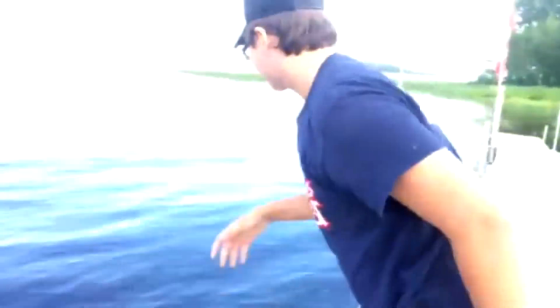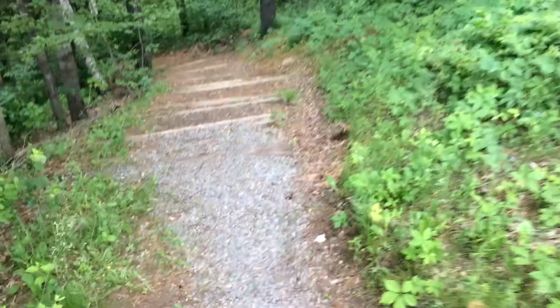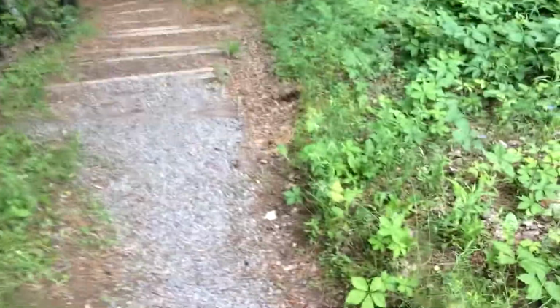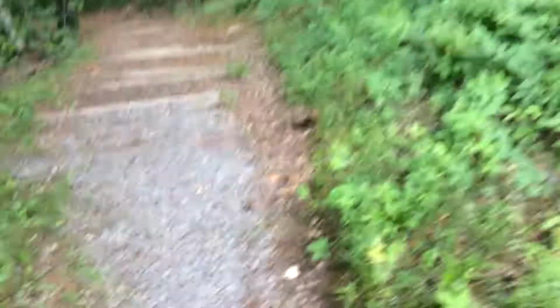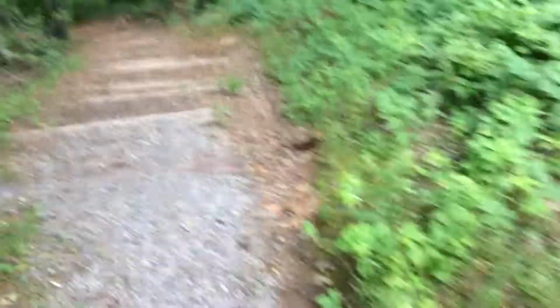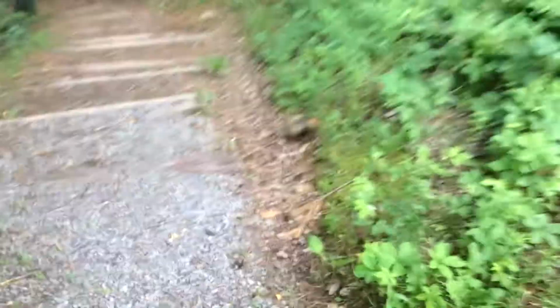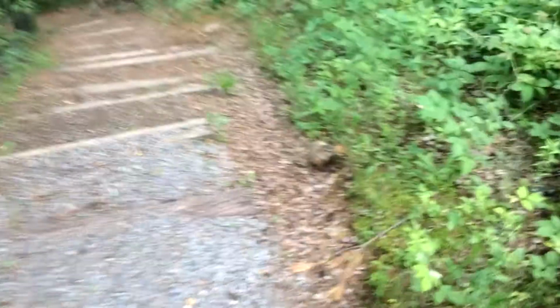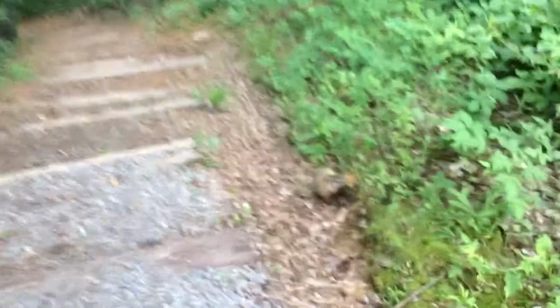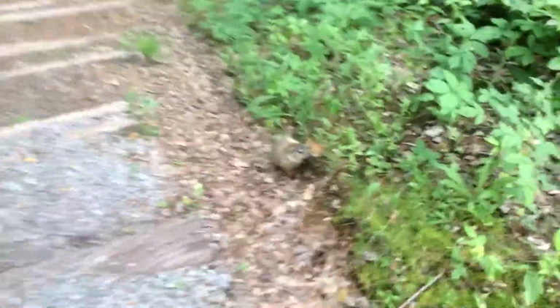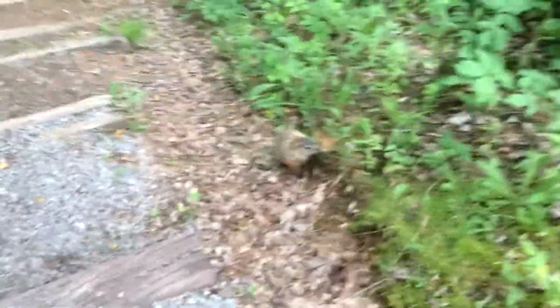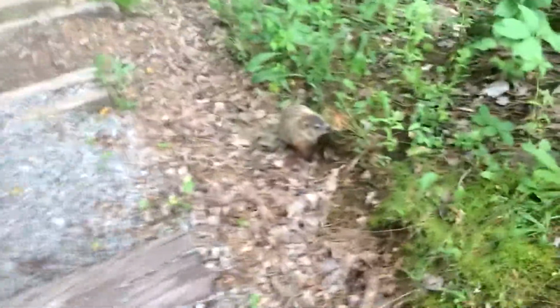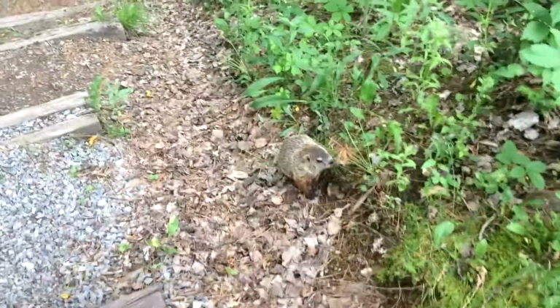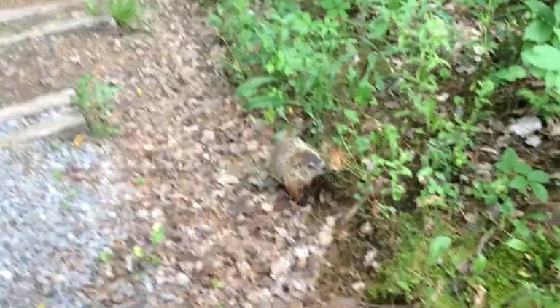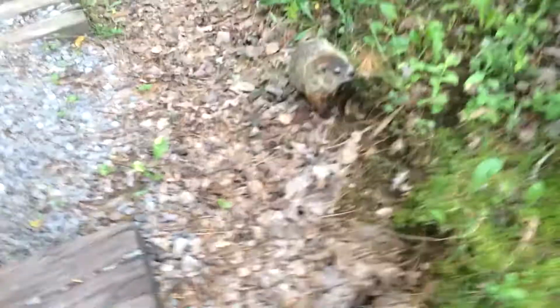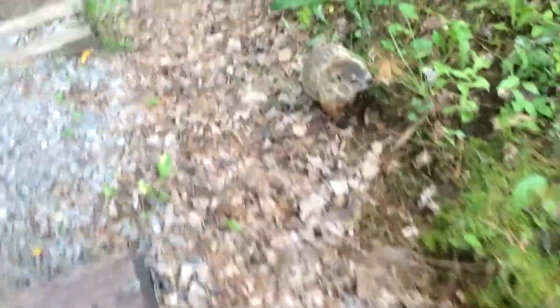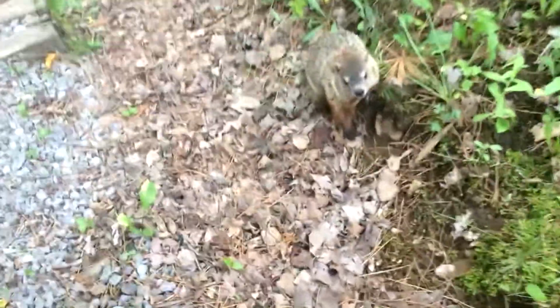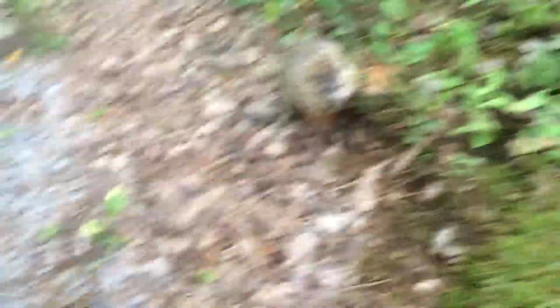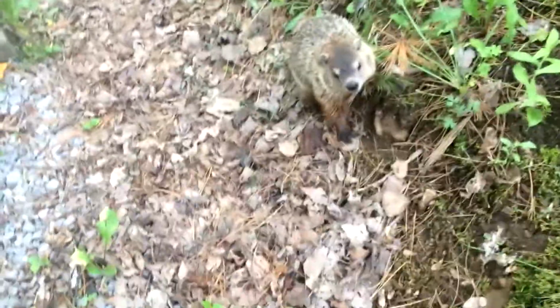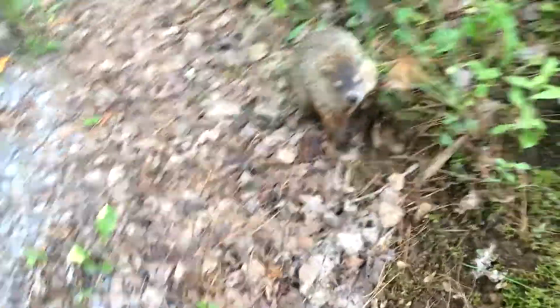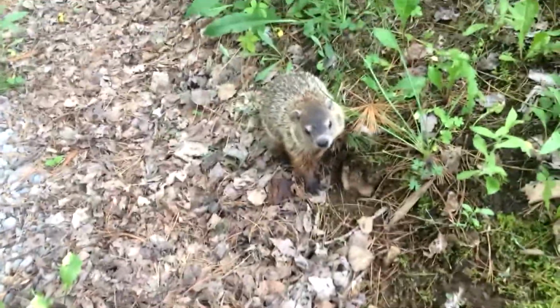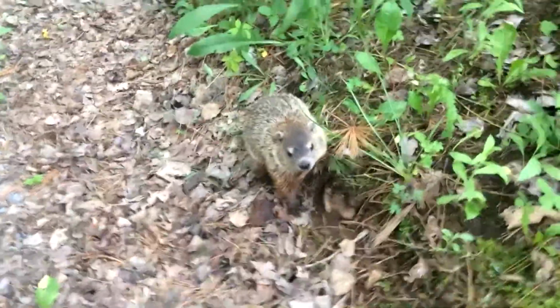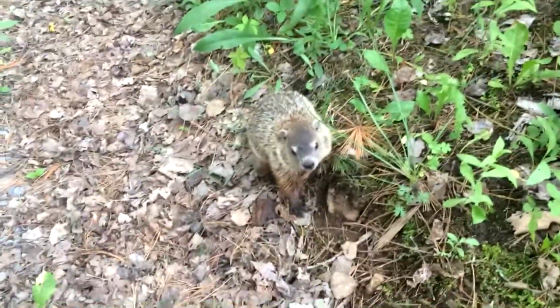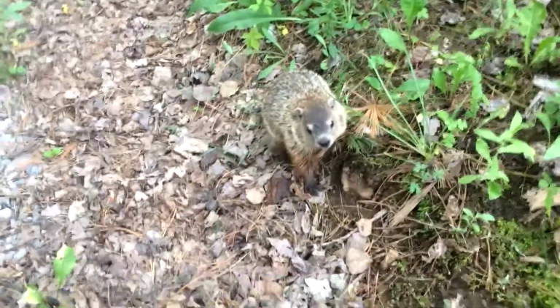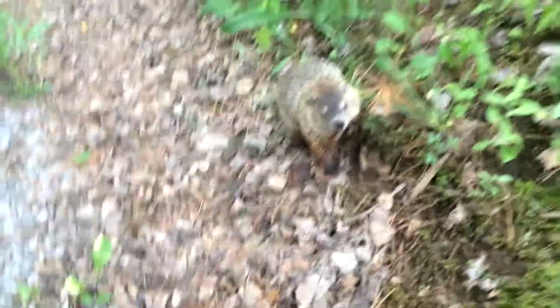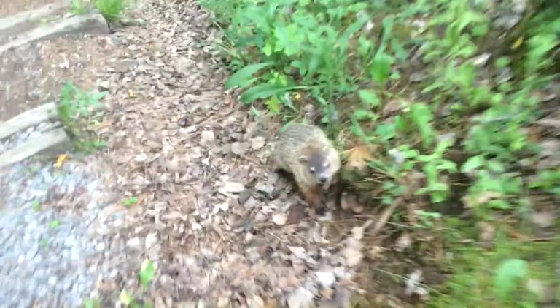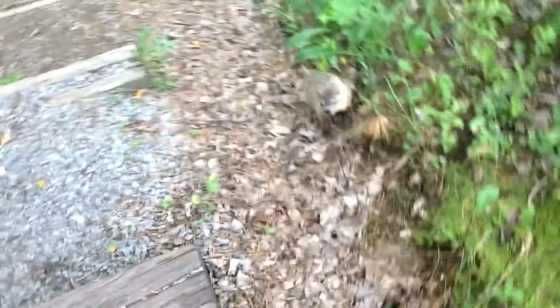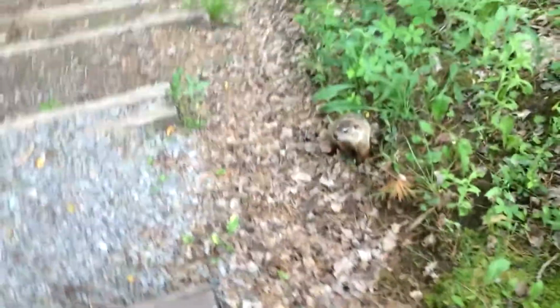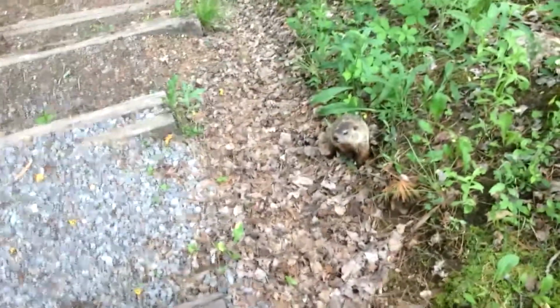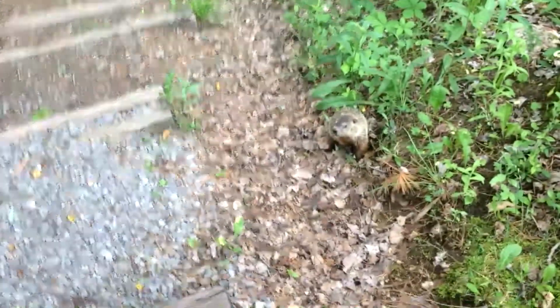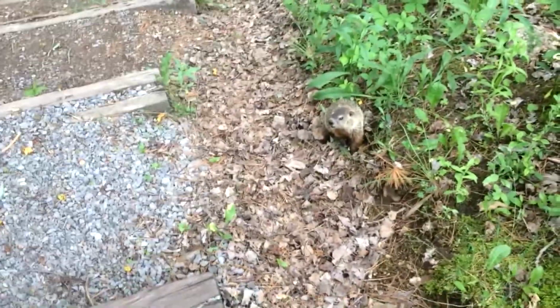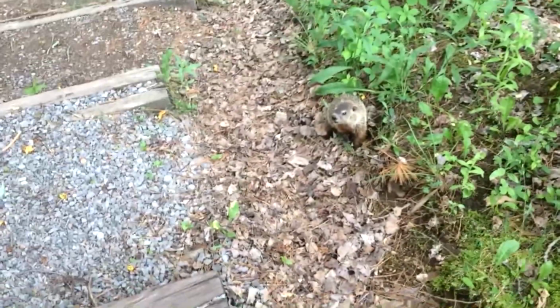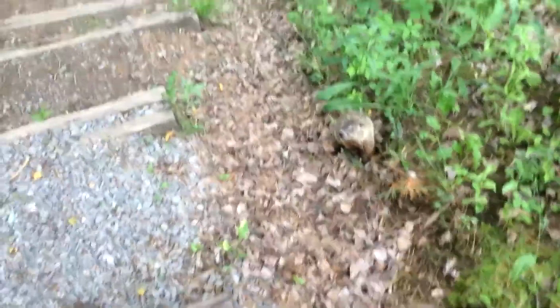We found a groundhog — he looks pissed. Hi. Bye.